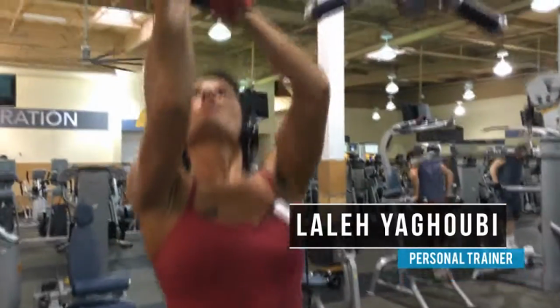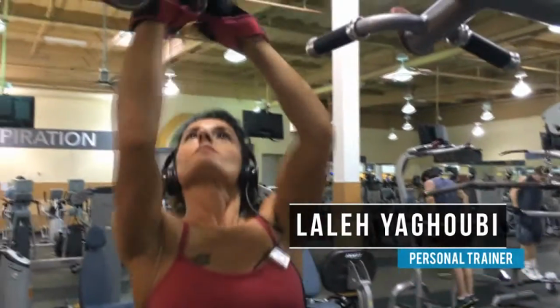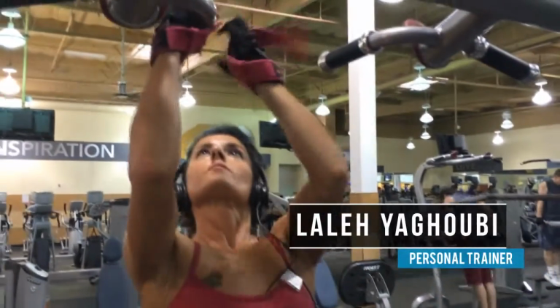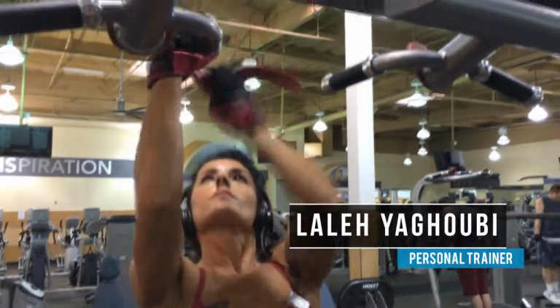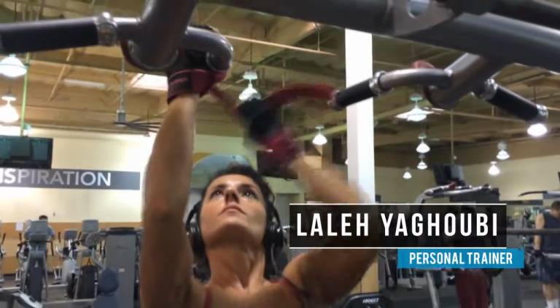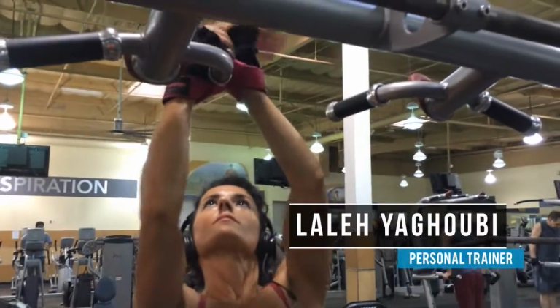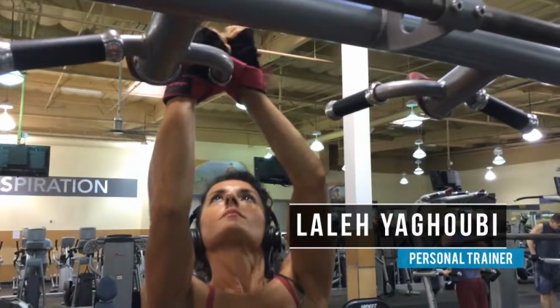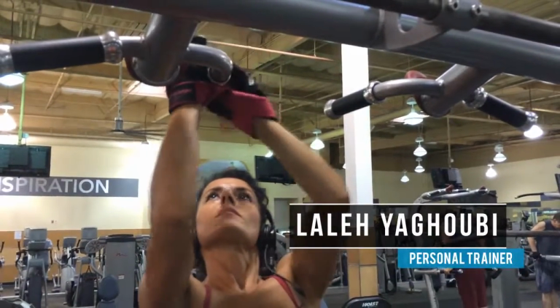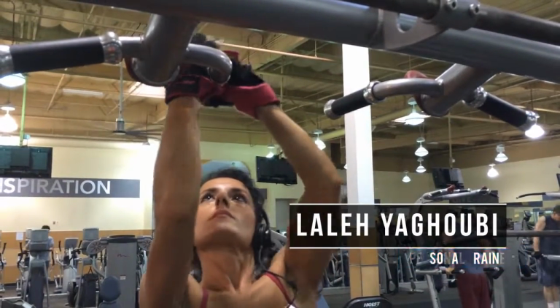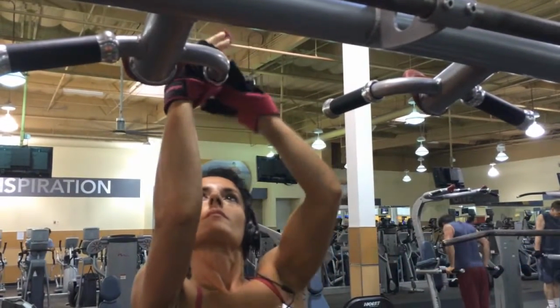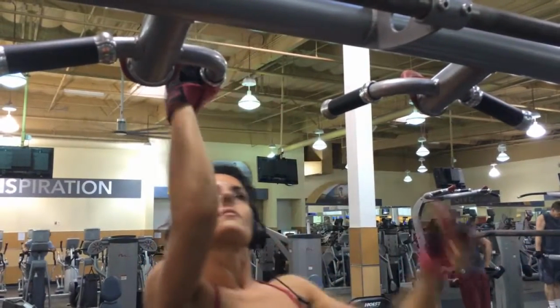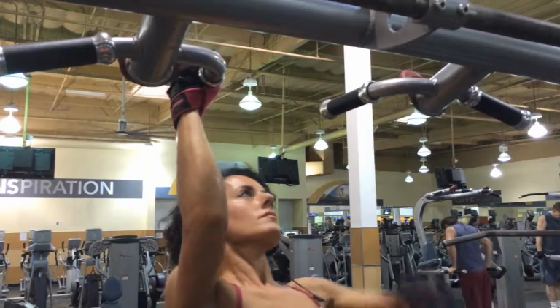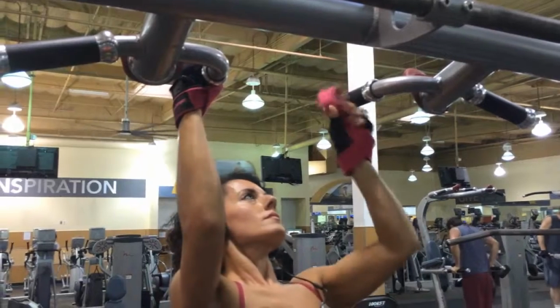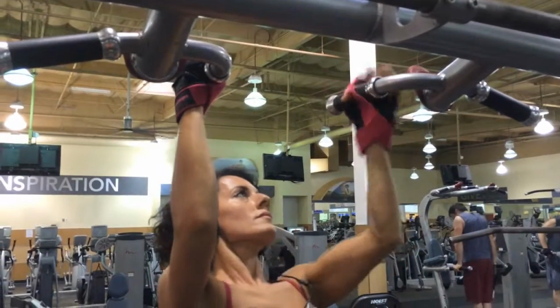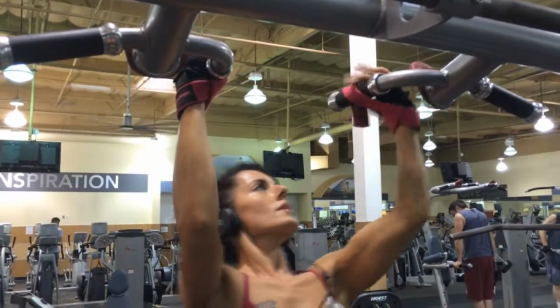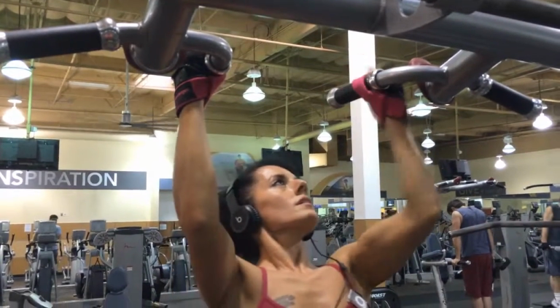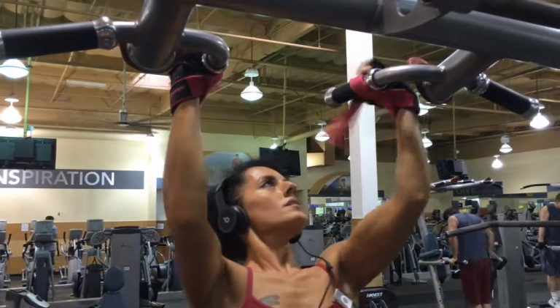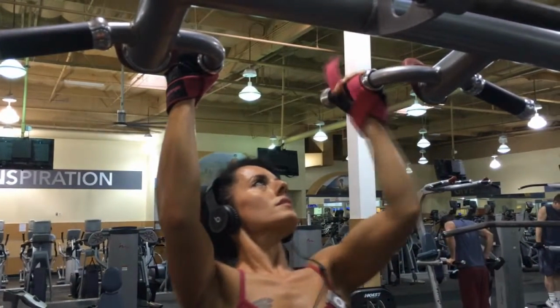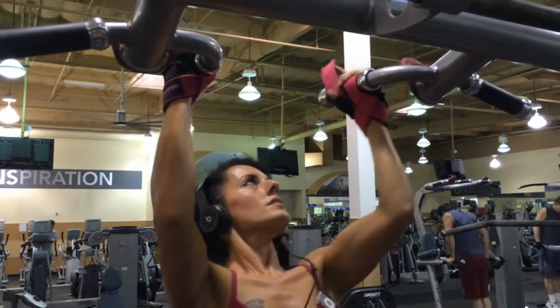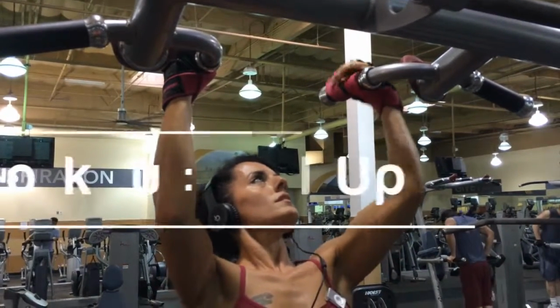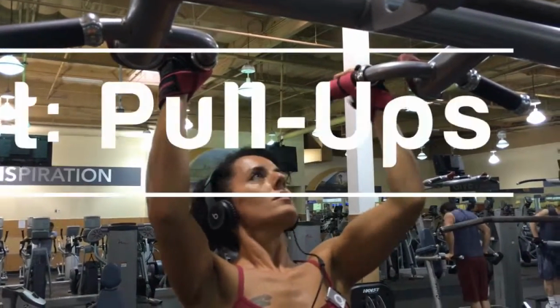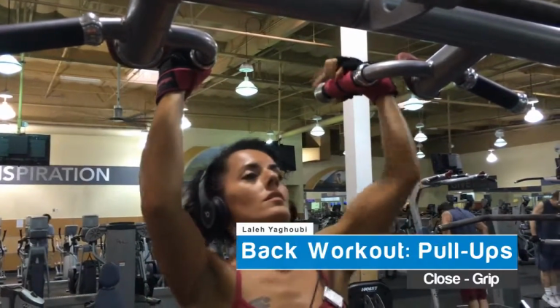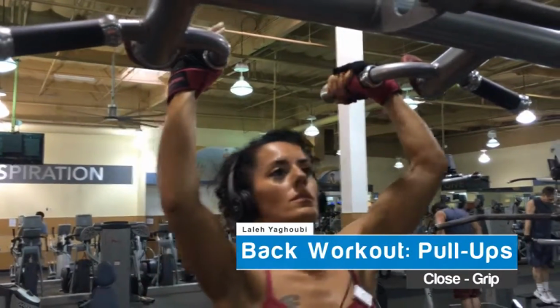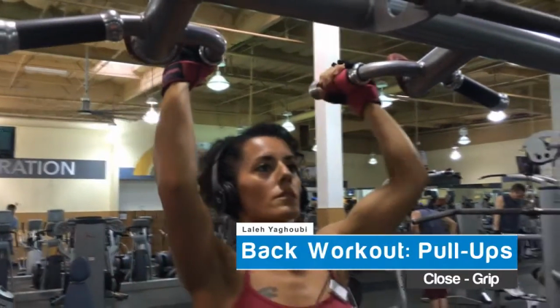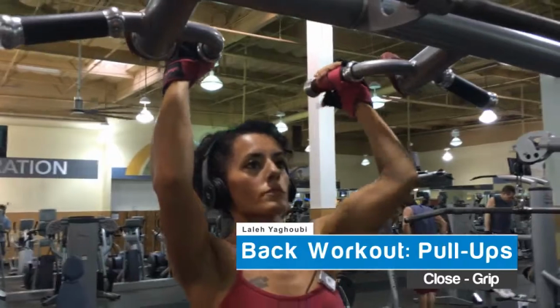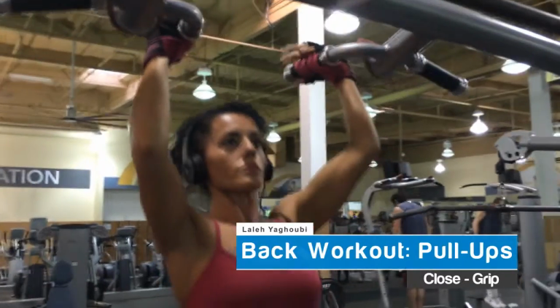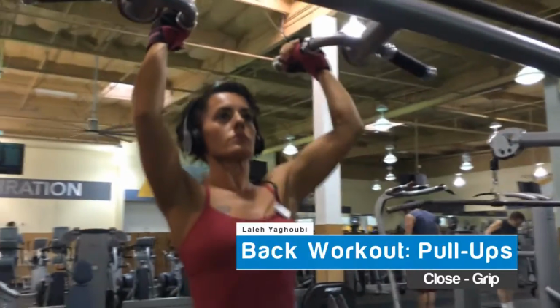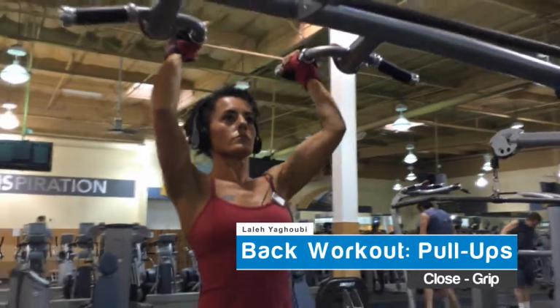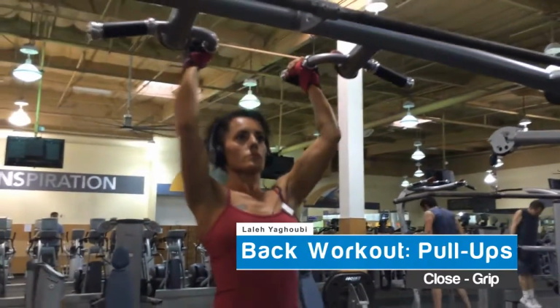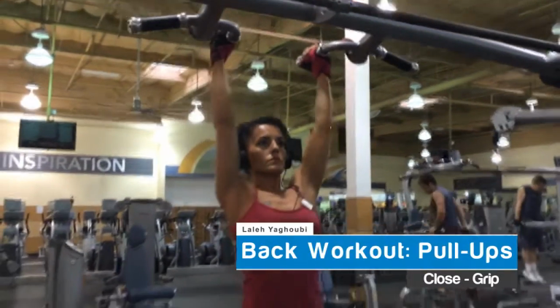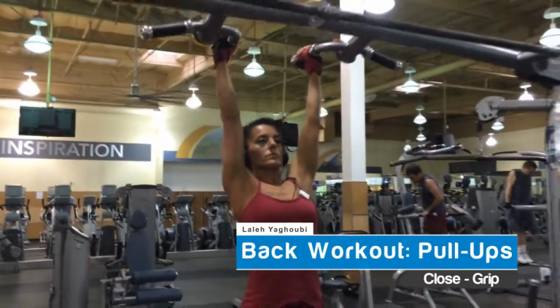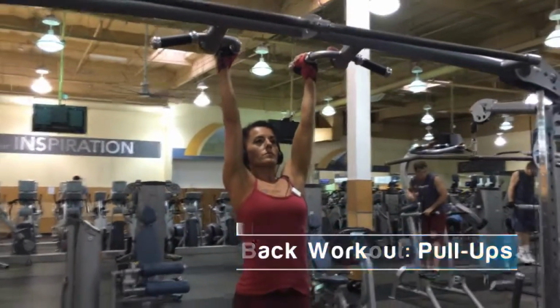Today I'm going to demonstrate another variation of the pull-ups. The close grip emphasizes your lower lats. Grasp the bar with a firm overhand grip about shoulder-width apart and palms facing each other.